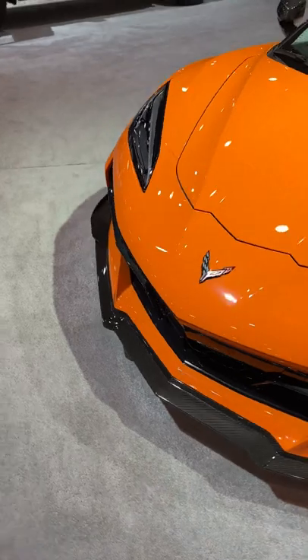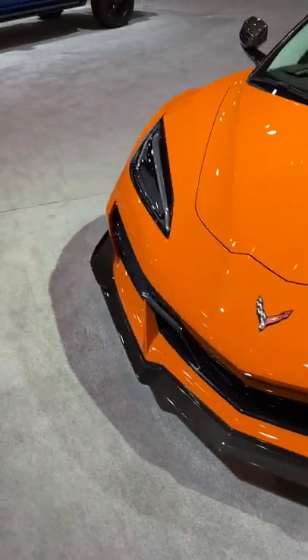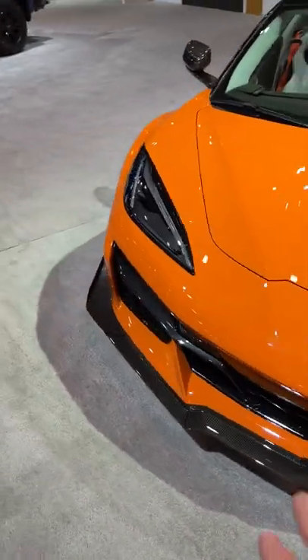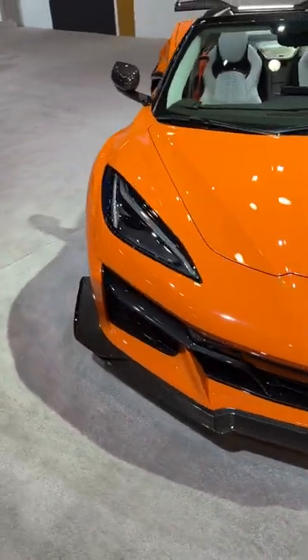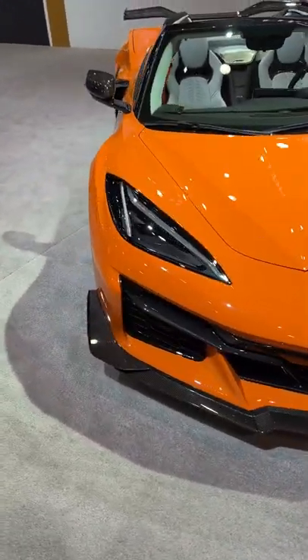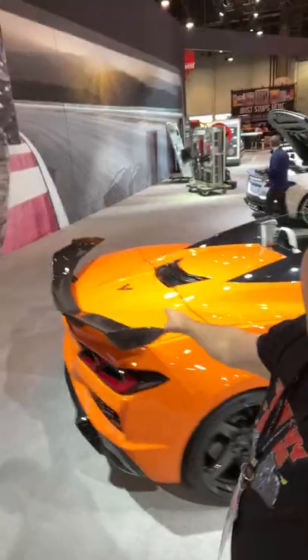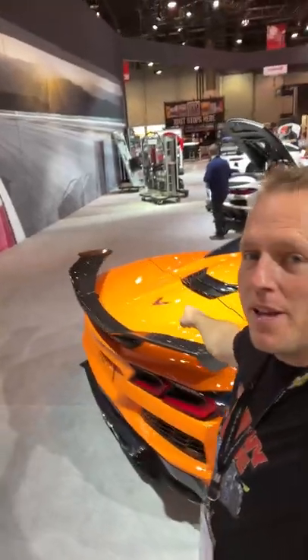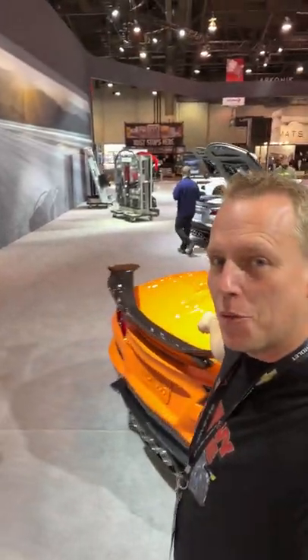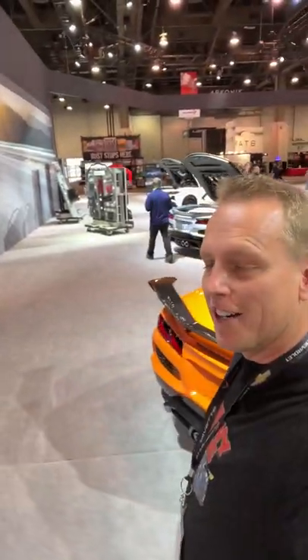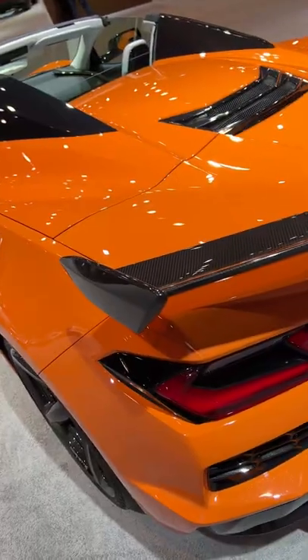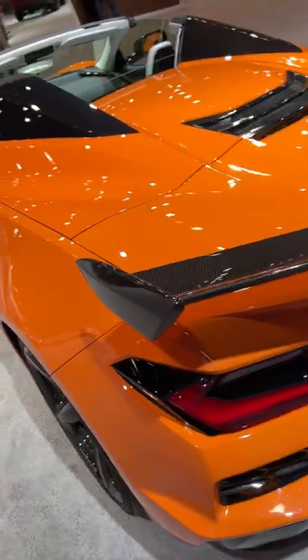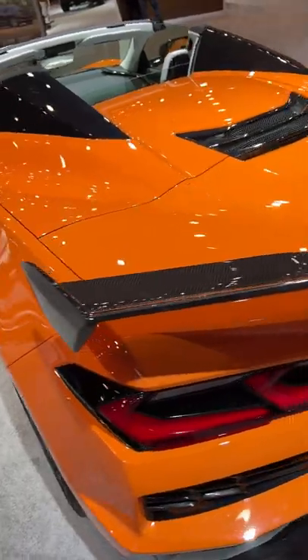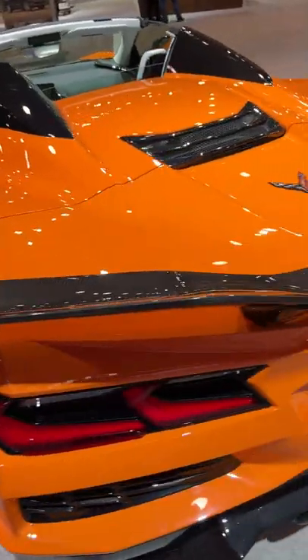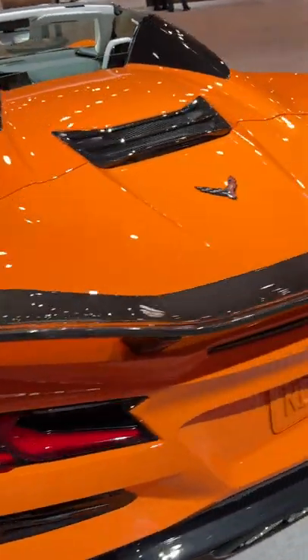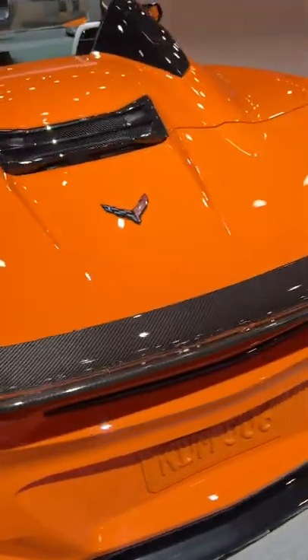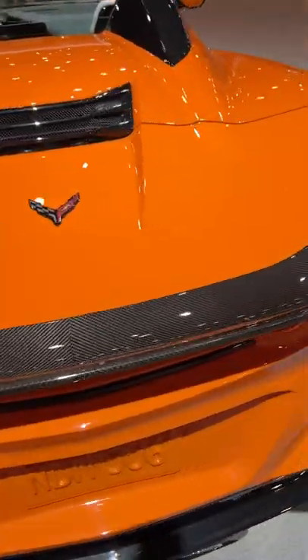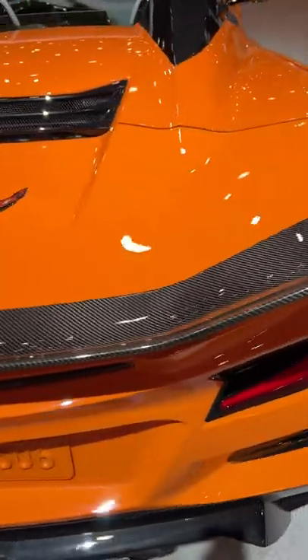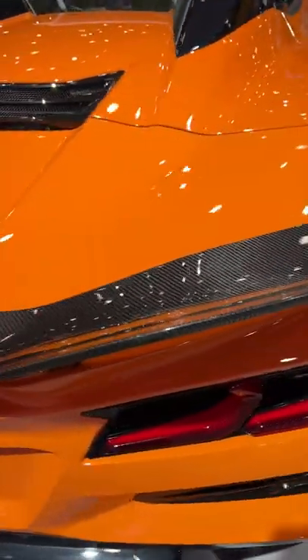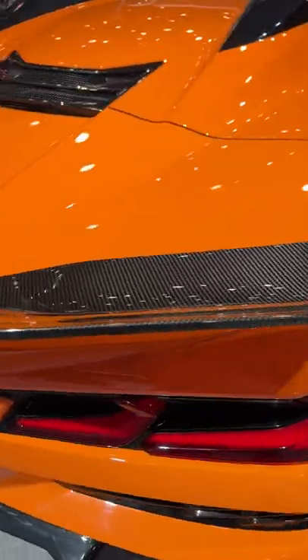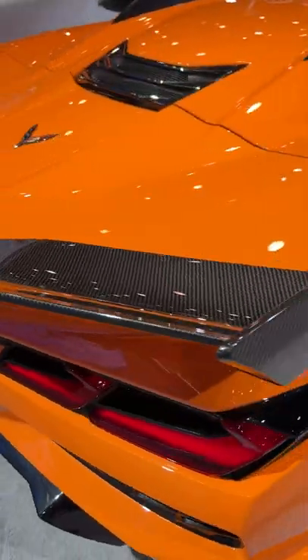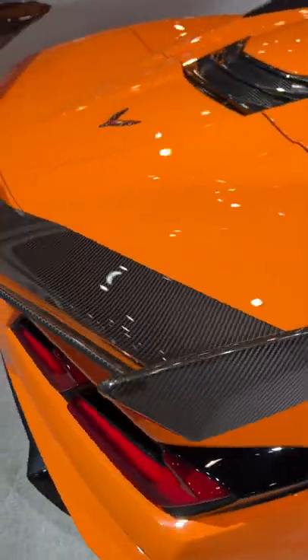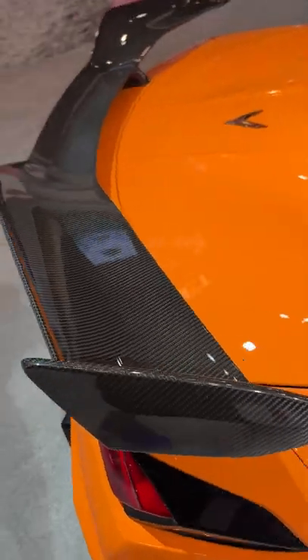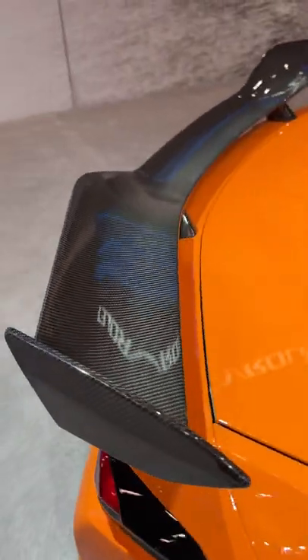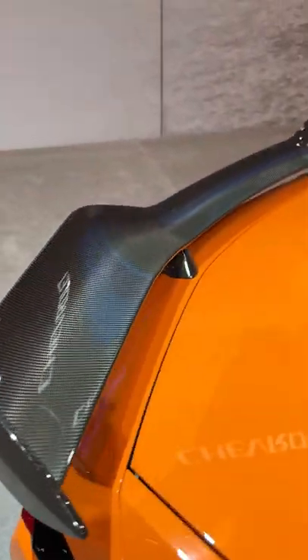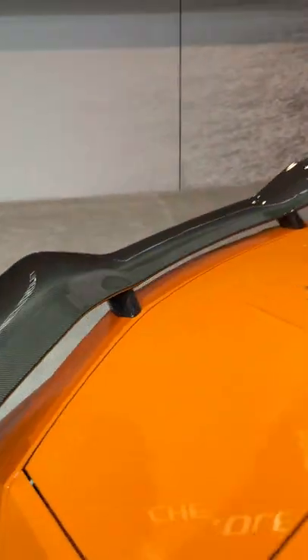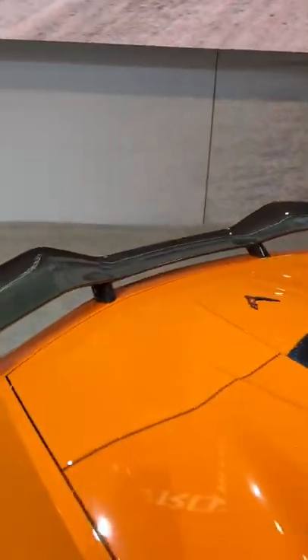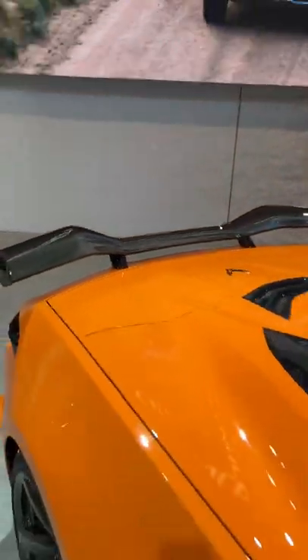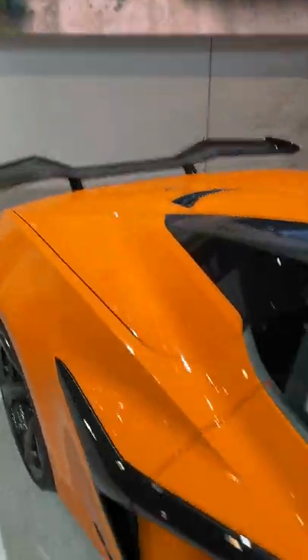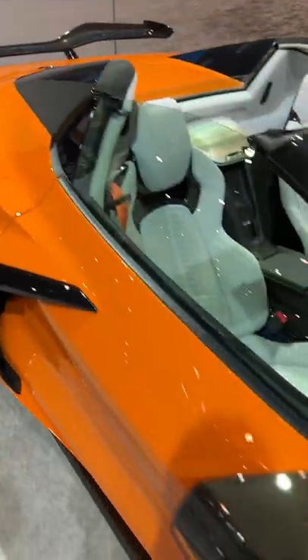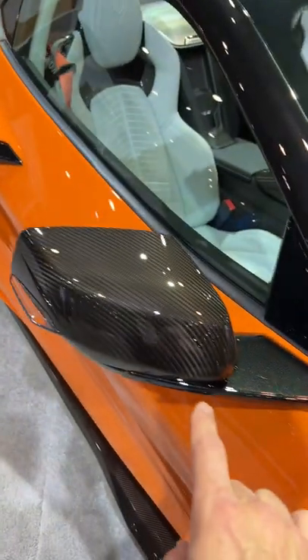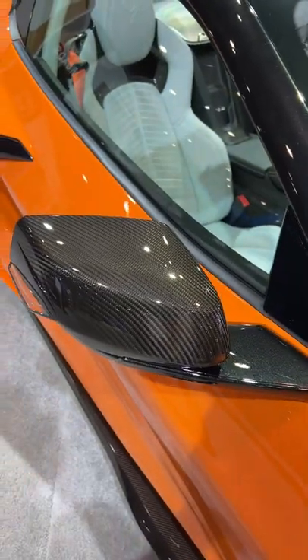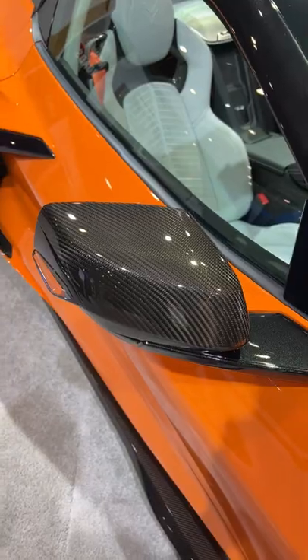And then we come back to my favorite feature, and that would be this right here — the brand new carbon fiber spoiler that is on this Z07 convertible. Absolutely amazing, and it goes along with the carbon fiber mirror caps as well.